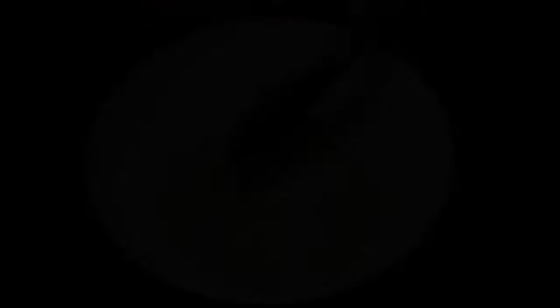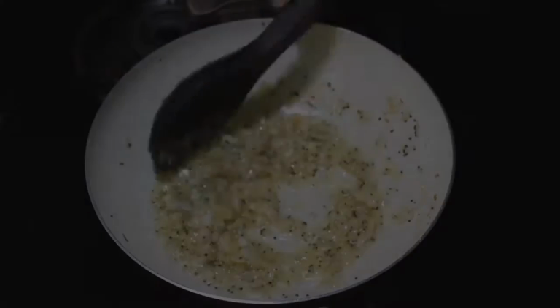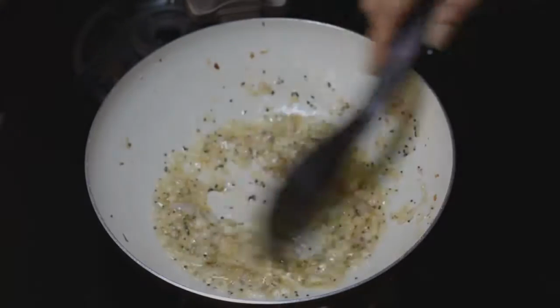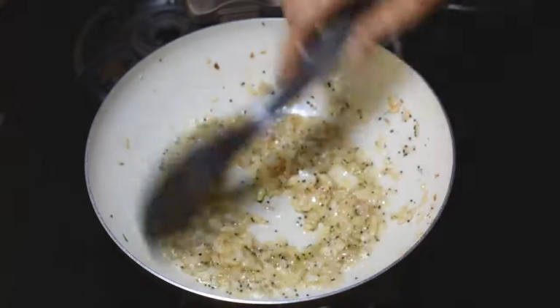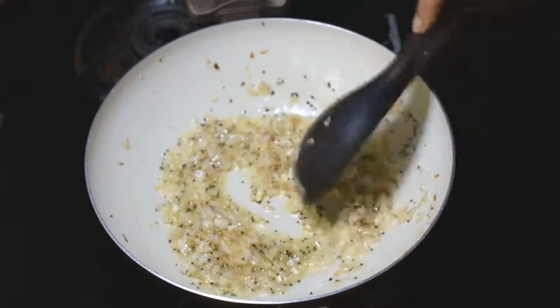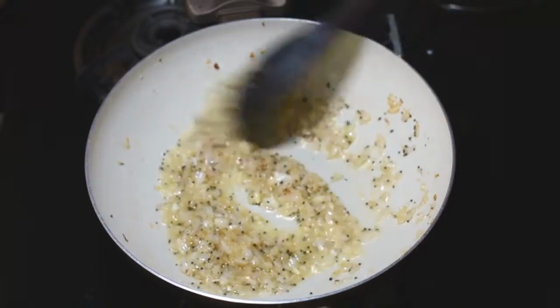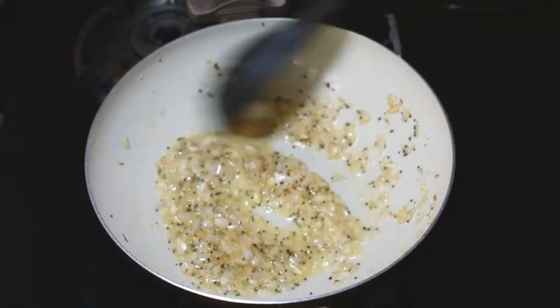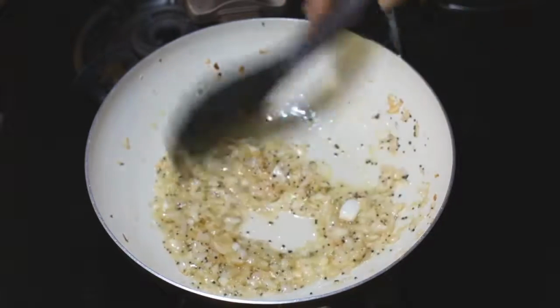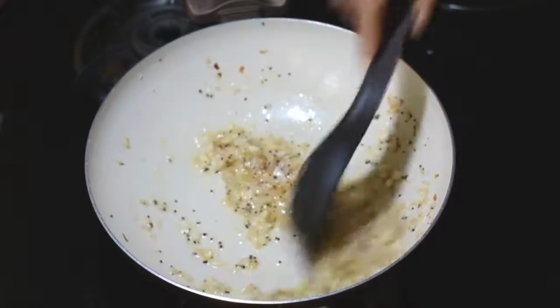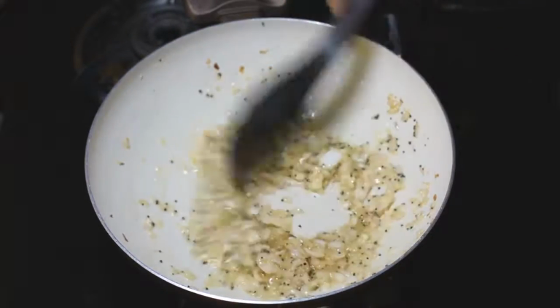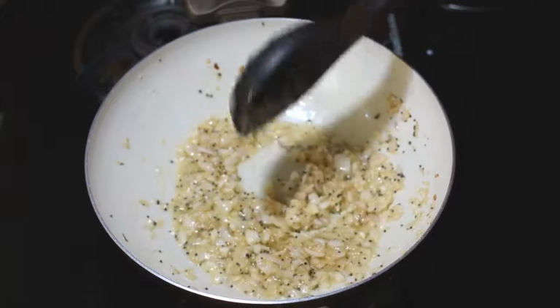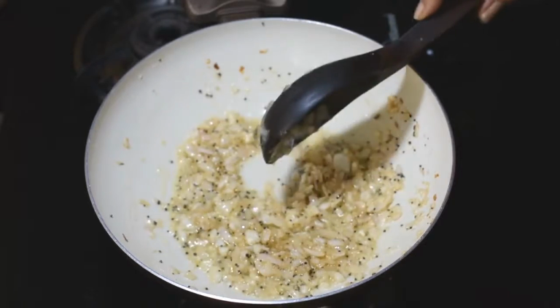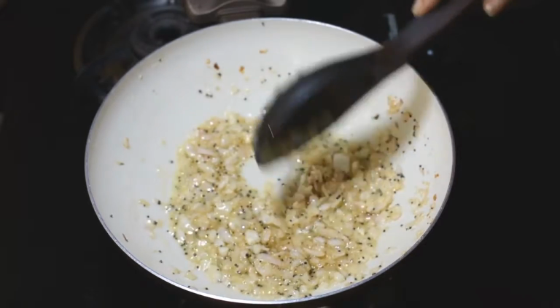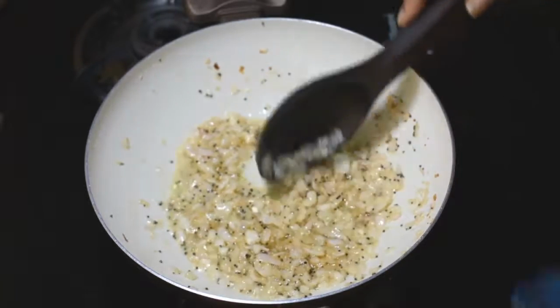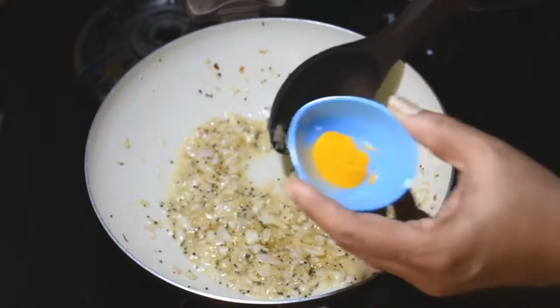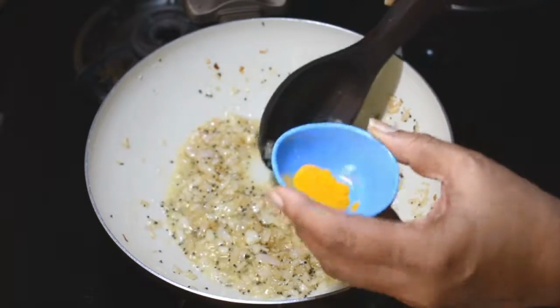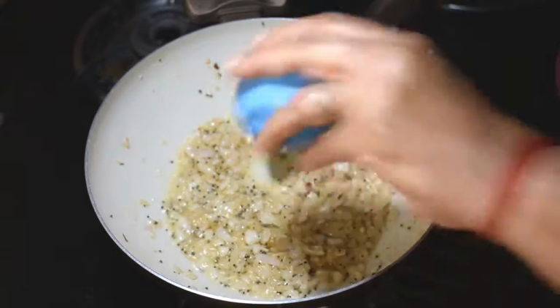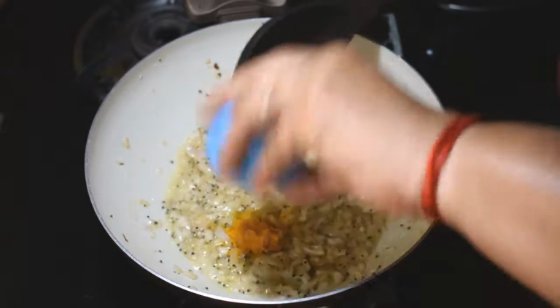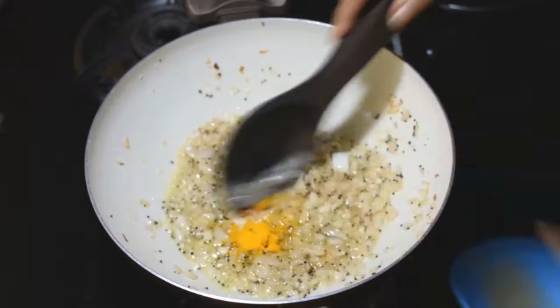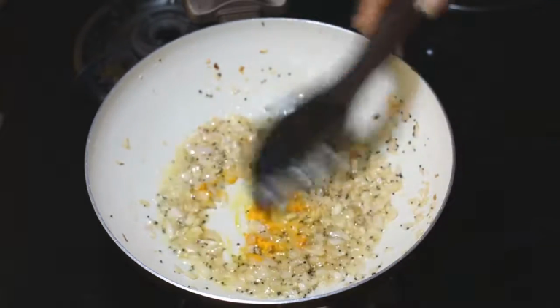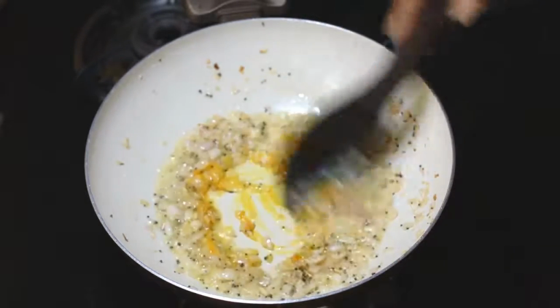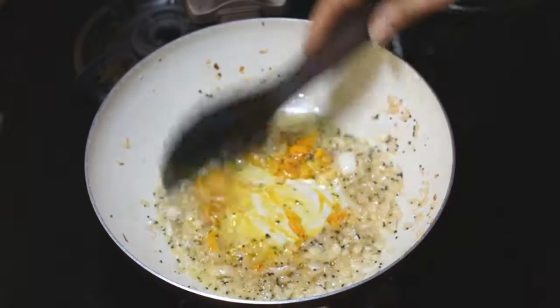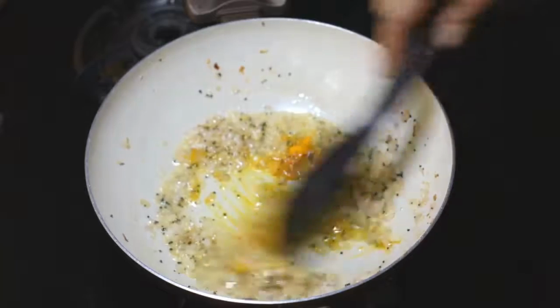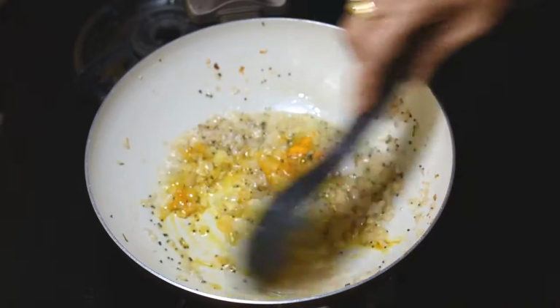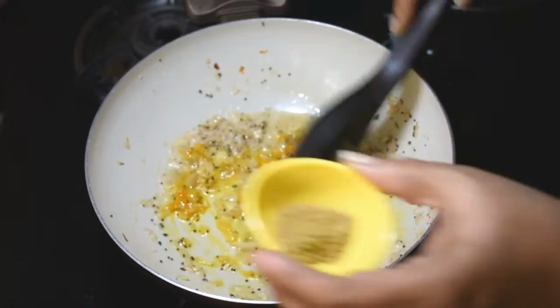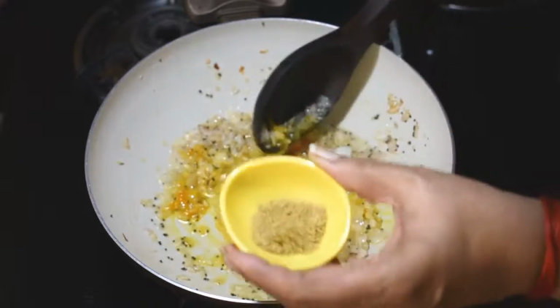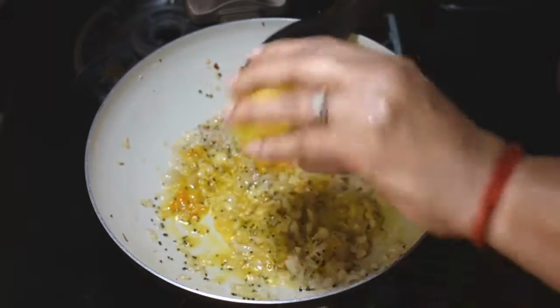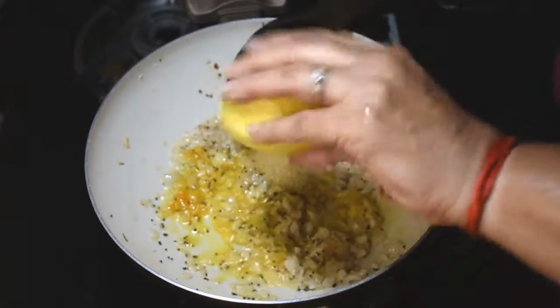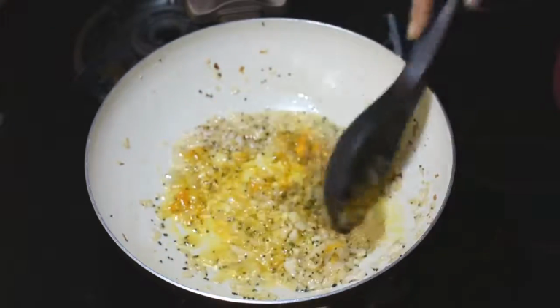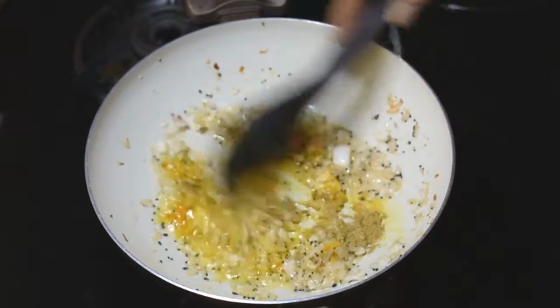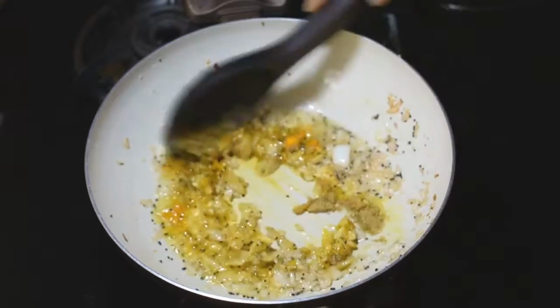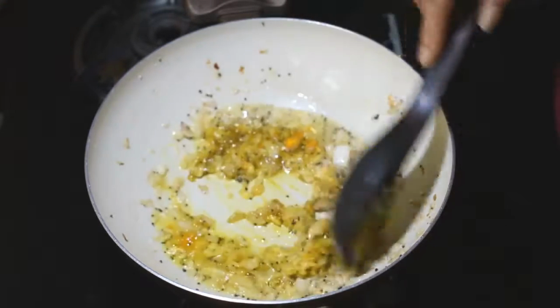Let it cook for 2-3 minutes in the pan. We will then add some sugar and let it cook for another 2-3 minutes.